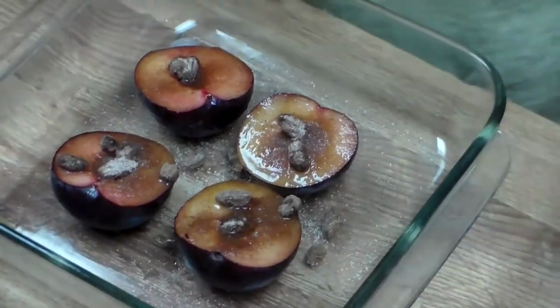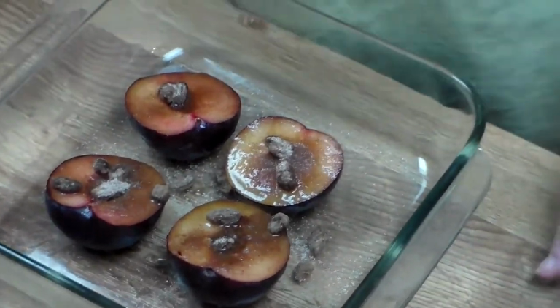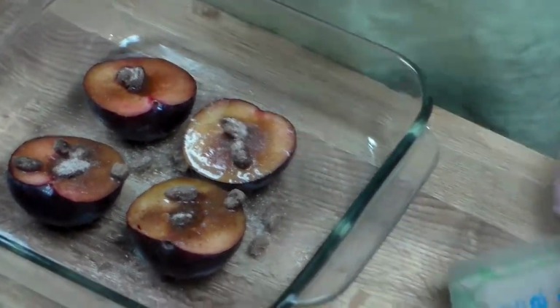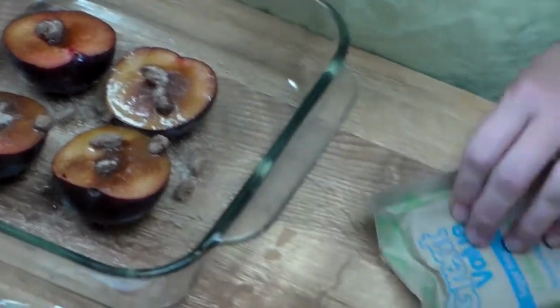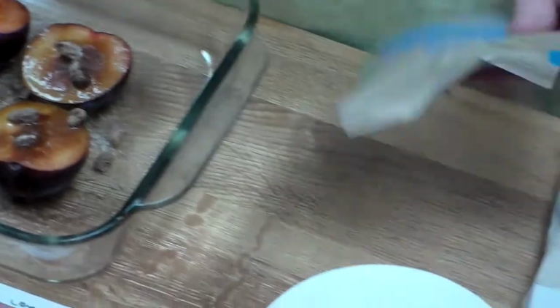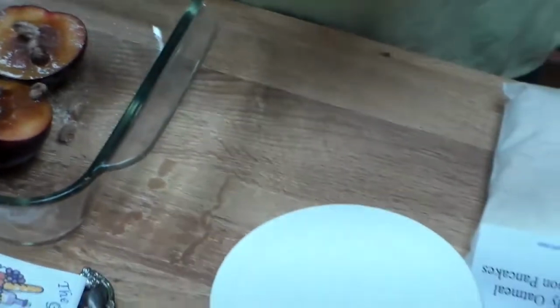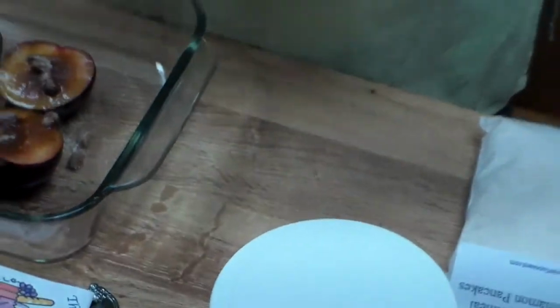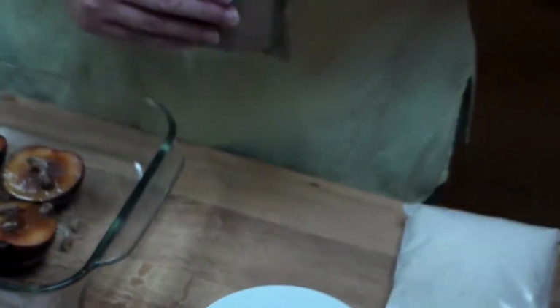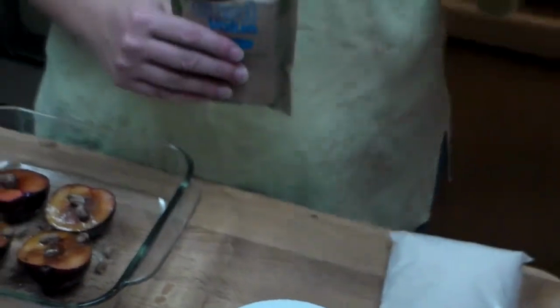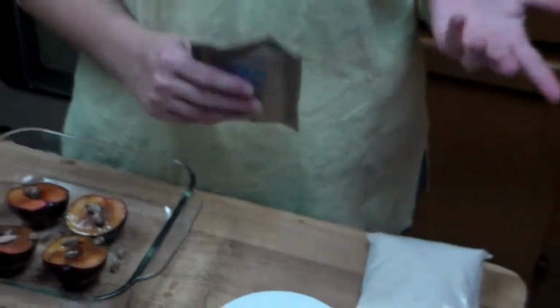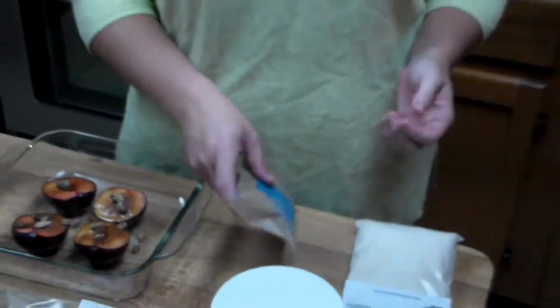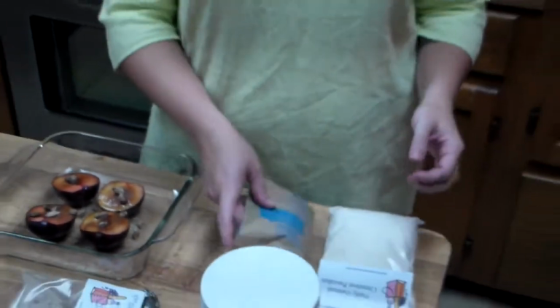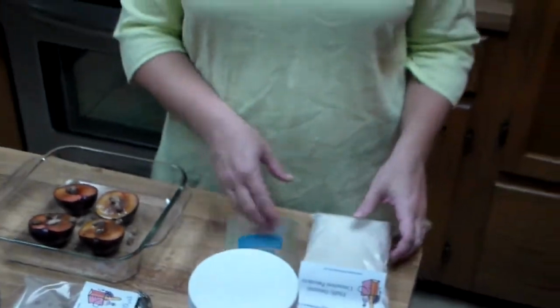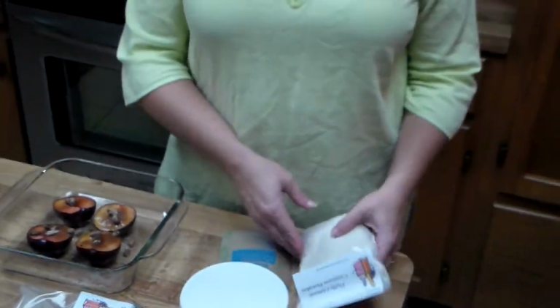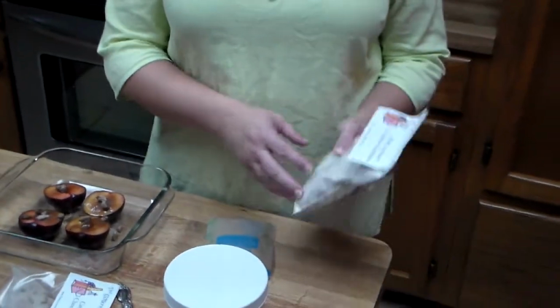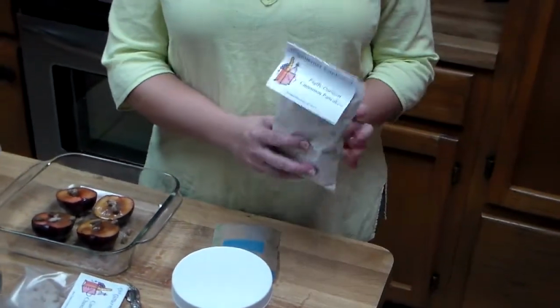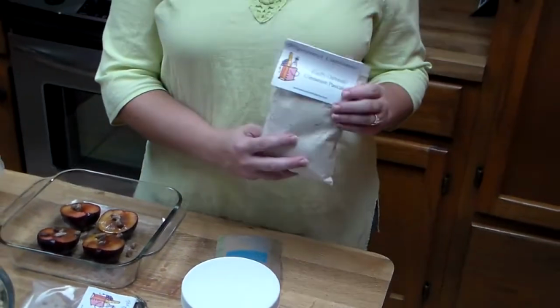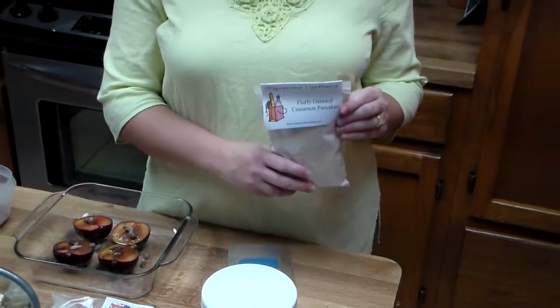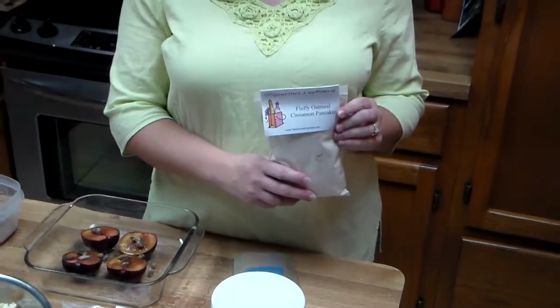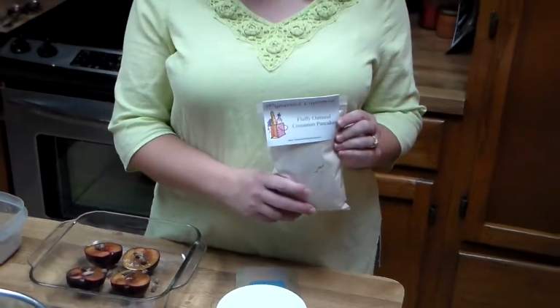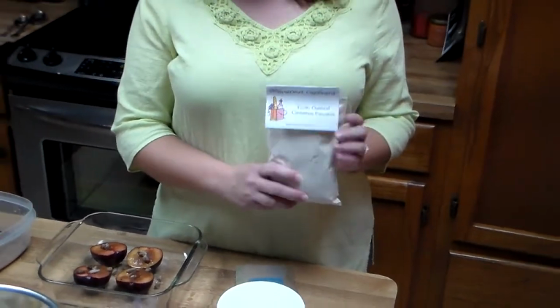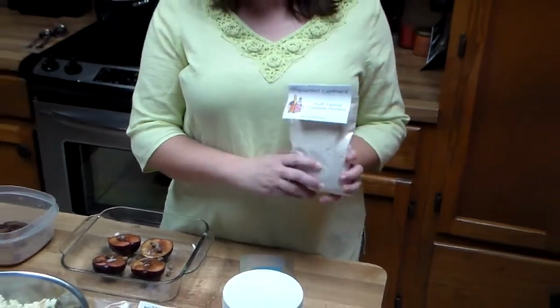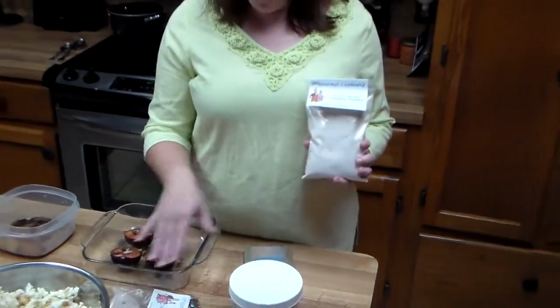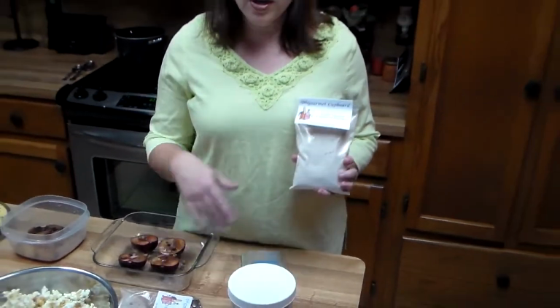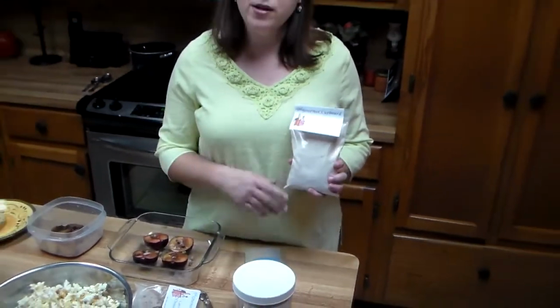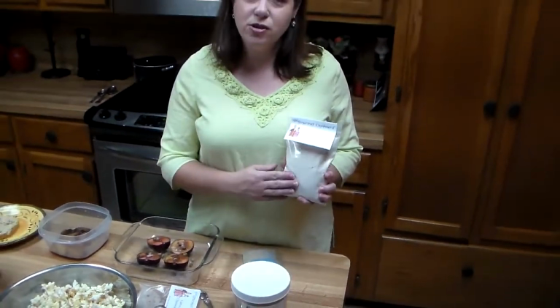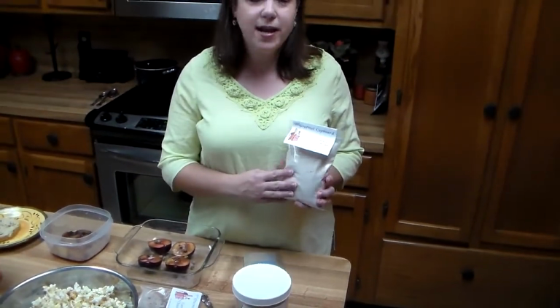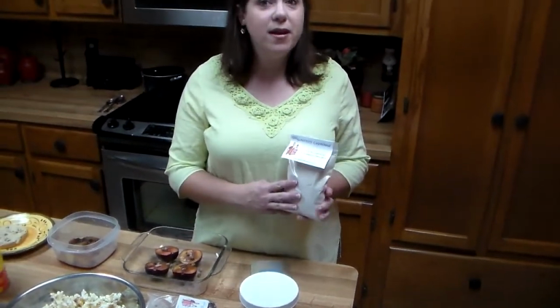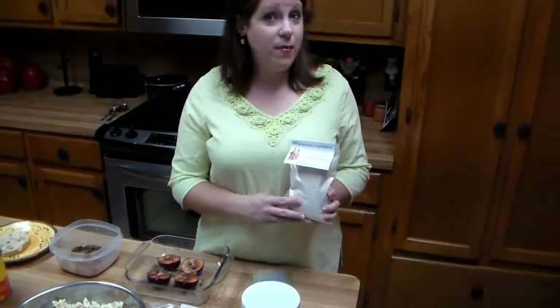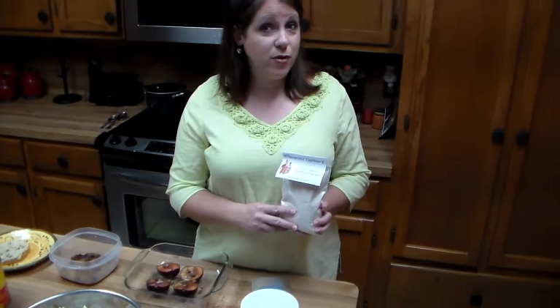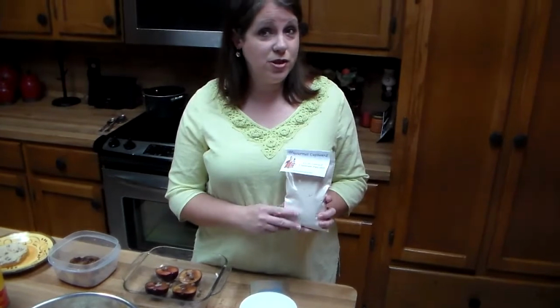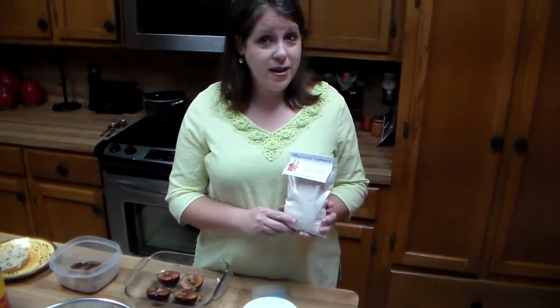You can also use the mixture for some of your oatmeal — you can mix it in with just normal oatmeal. You can also take our fluffy oatmeal pancake mix and mix in a package of the carrot raisin cheesecake spread, and it makes for a delicious pancake.